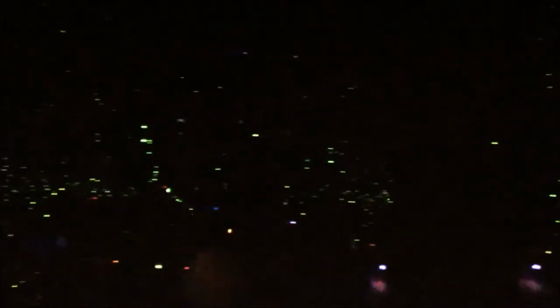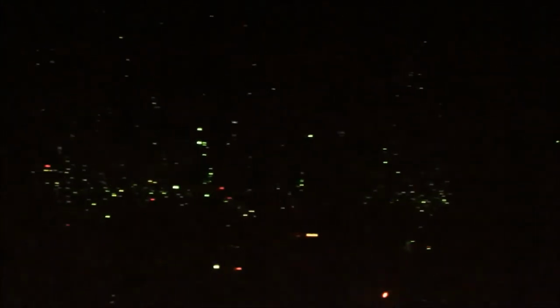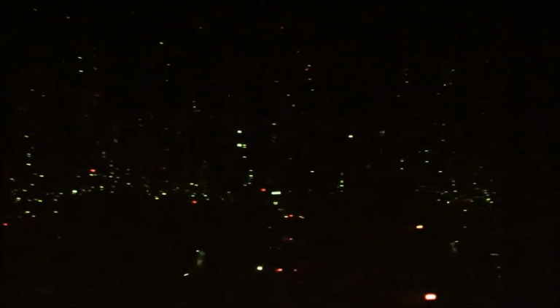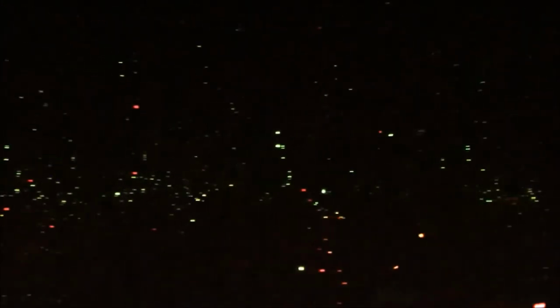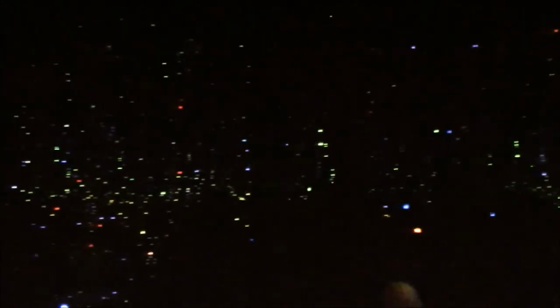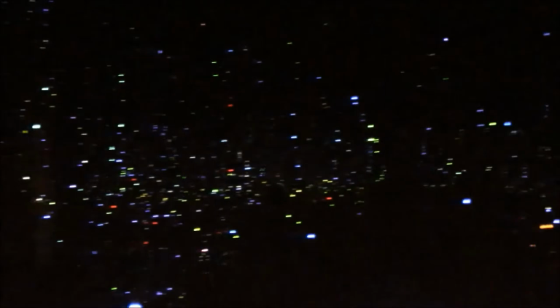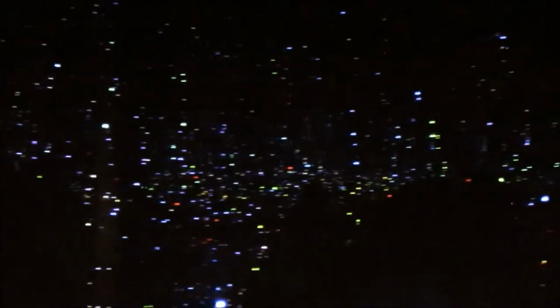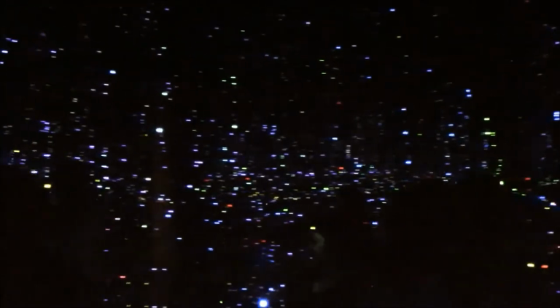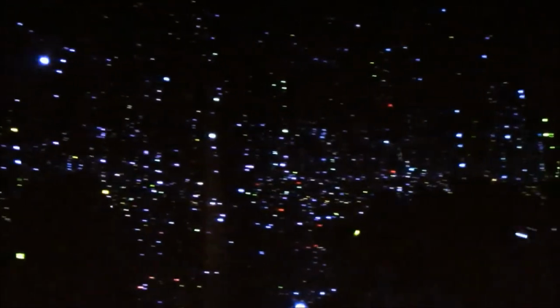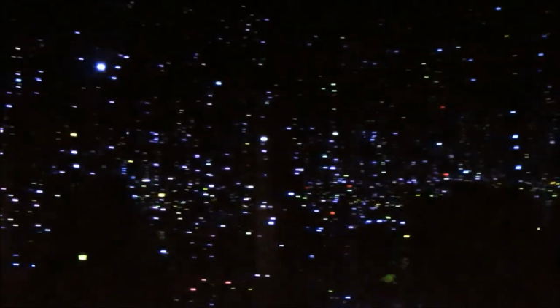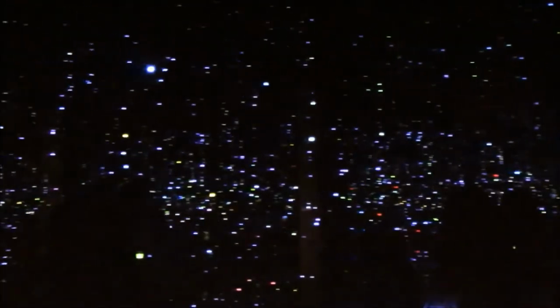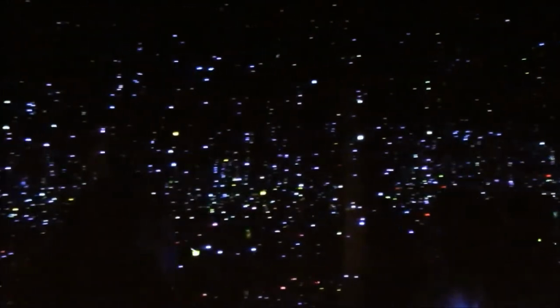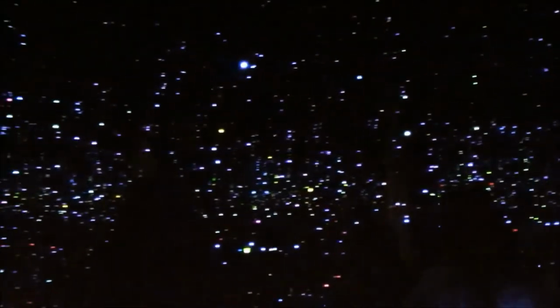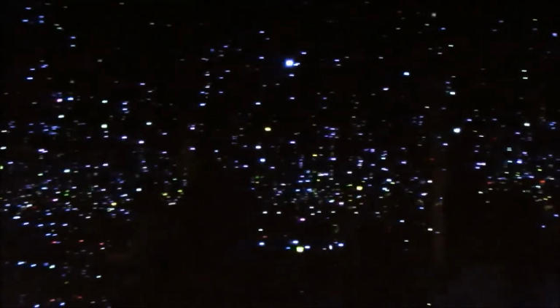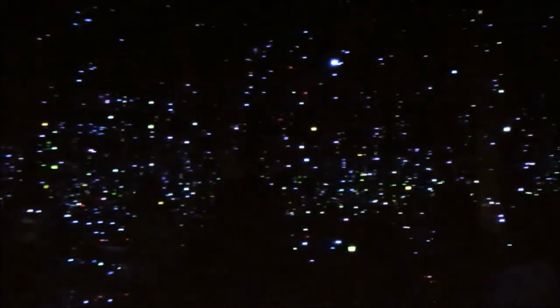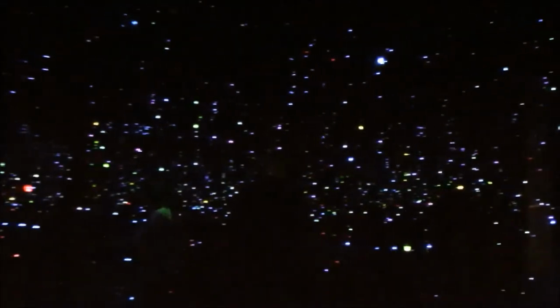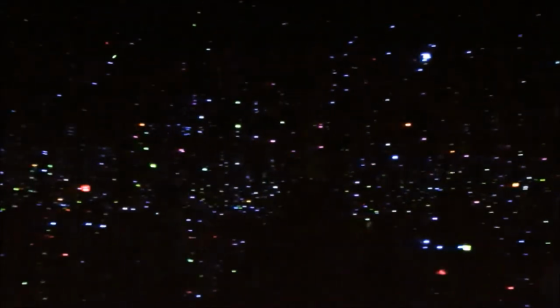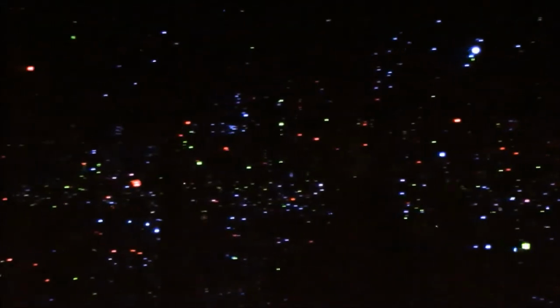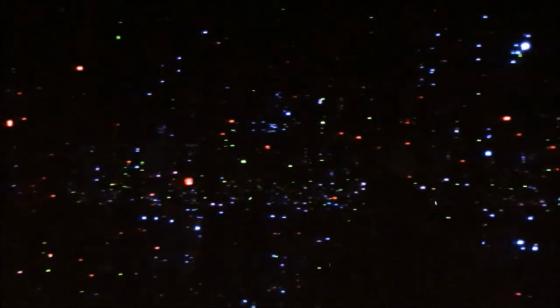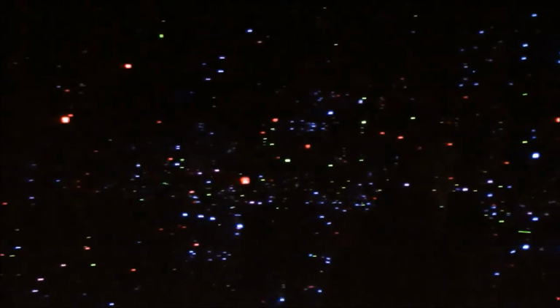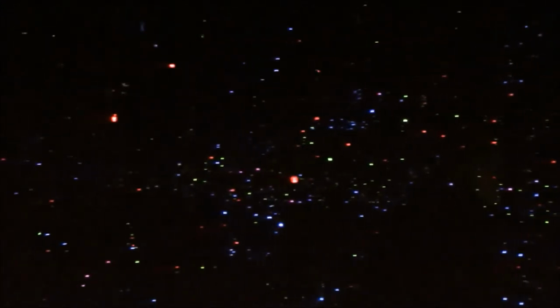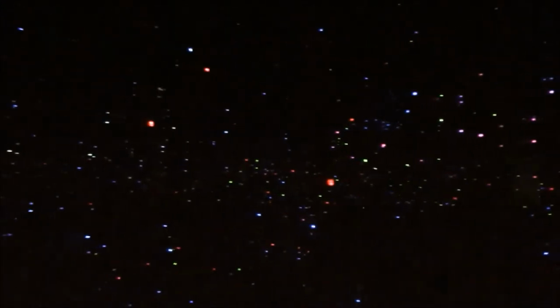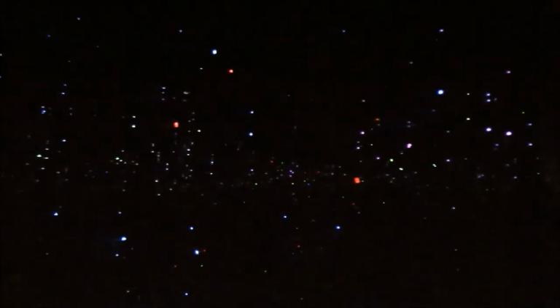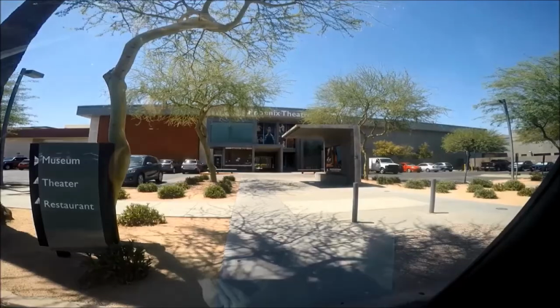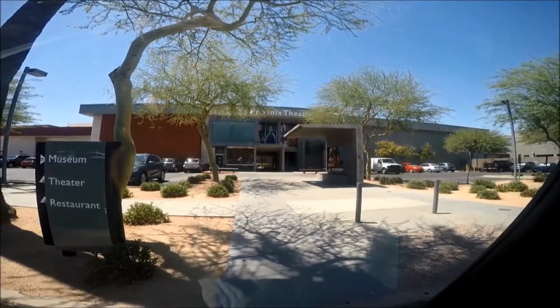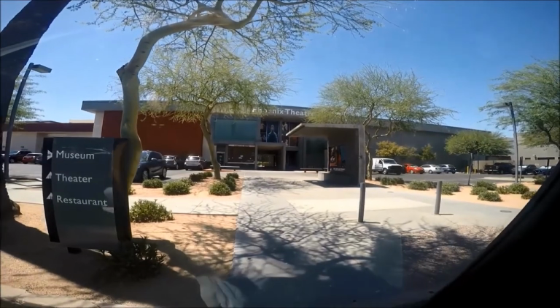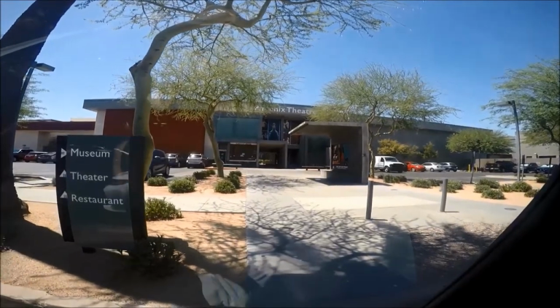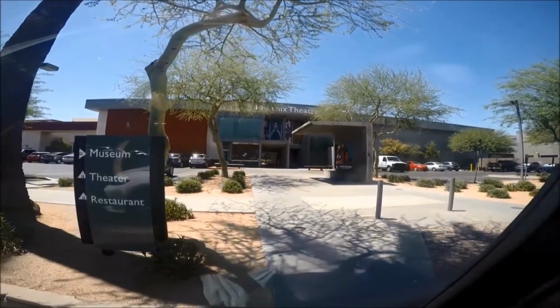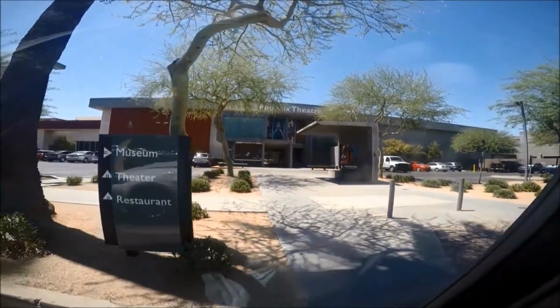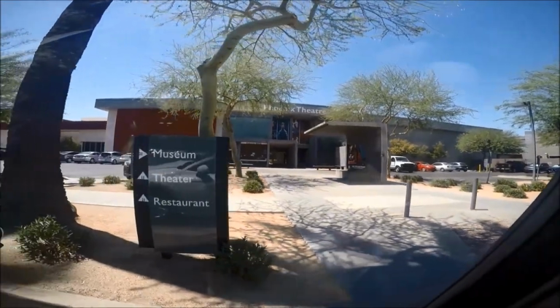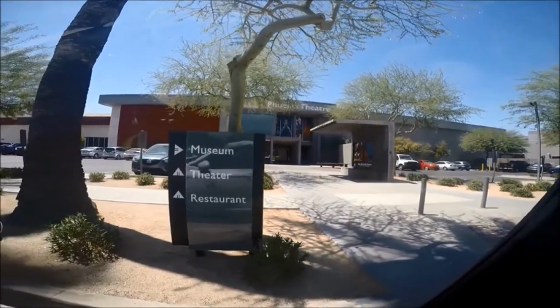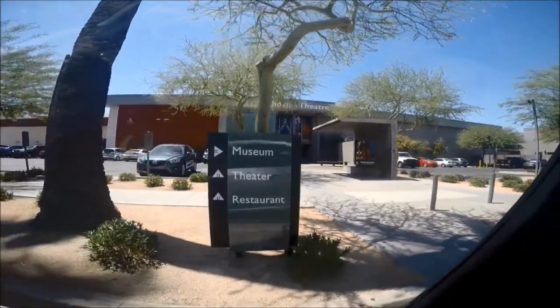The Phoenix Art Museum also has a photography collection with the Center for Creative Photography at the University of Arizona, which has 90,000 works of photography by 2,000 photographers.